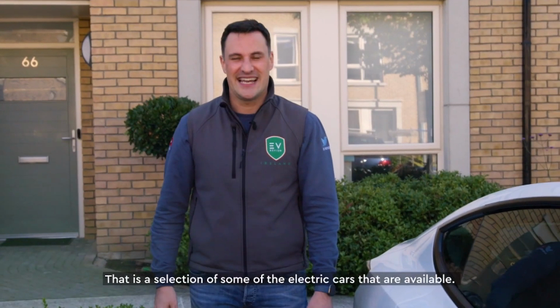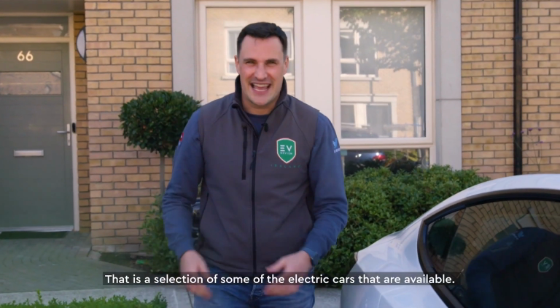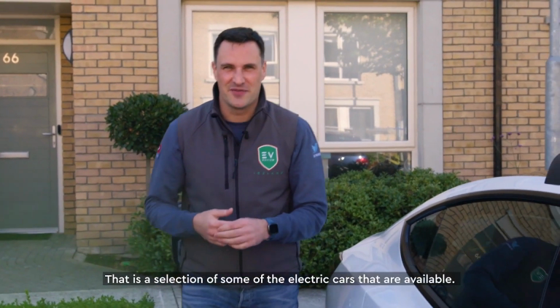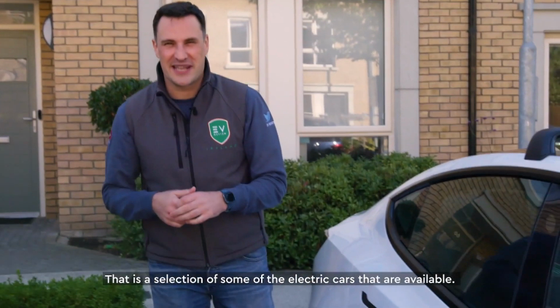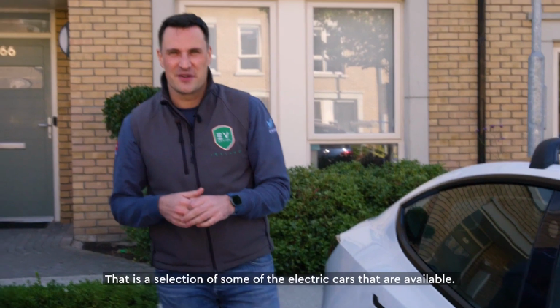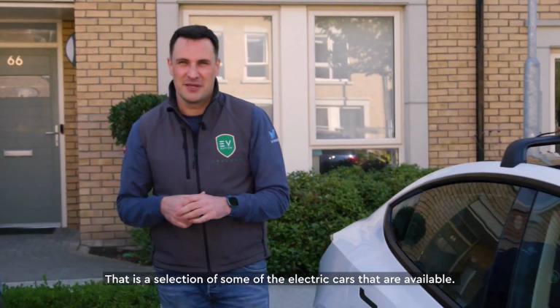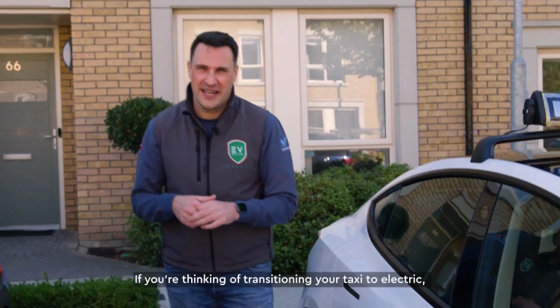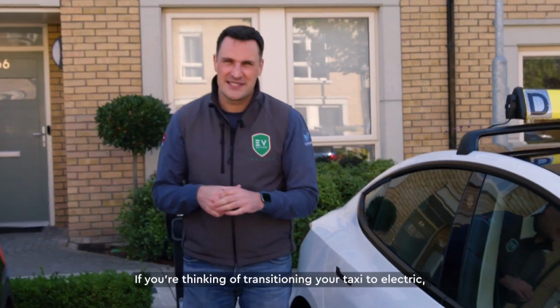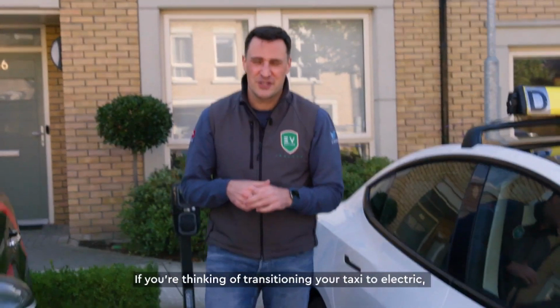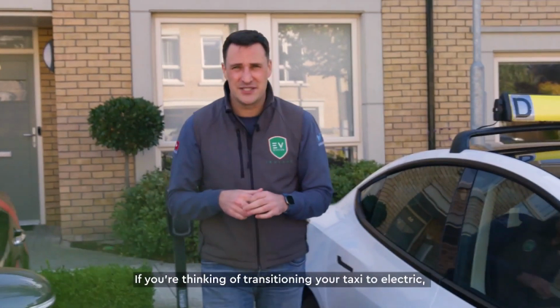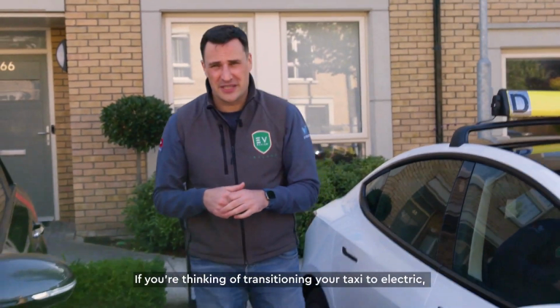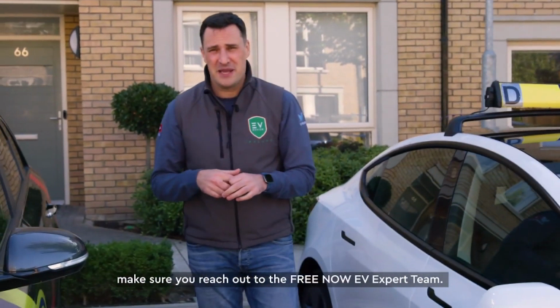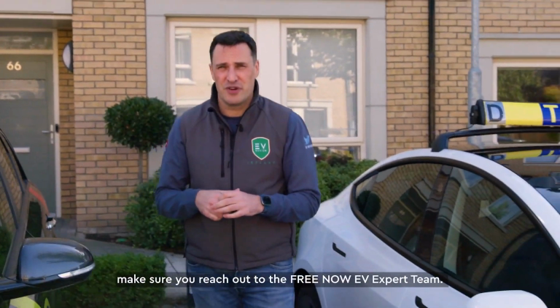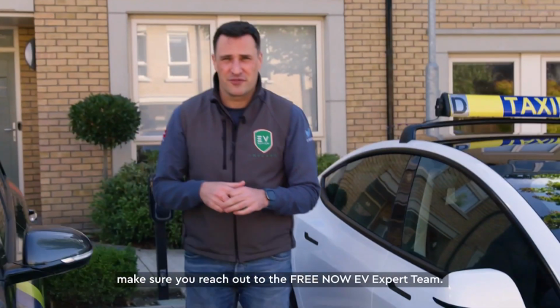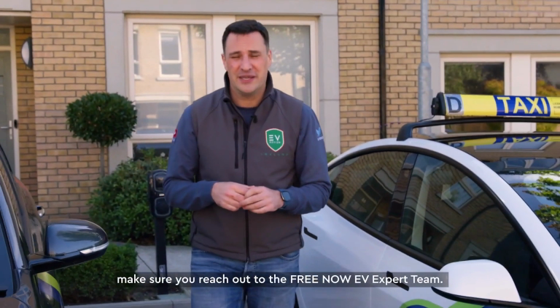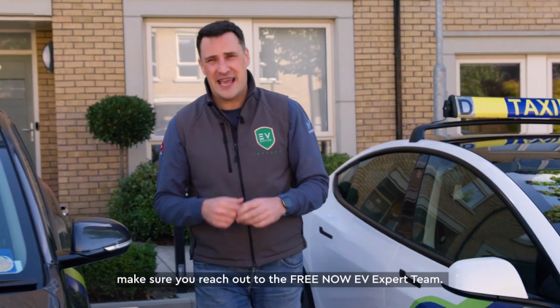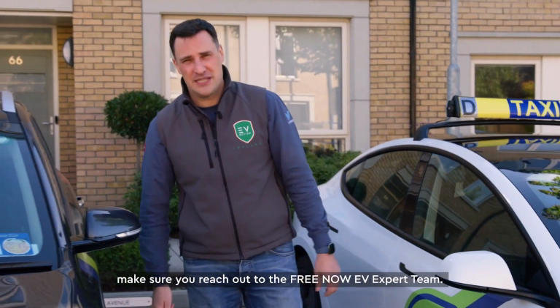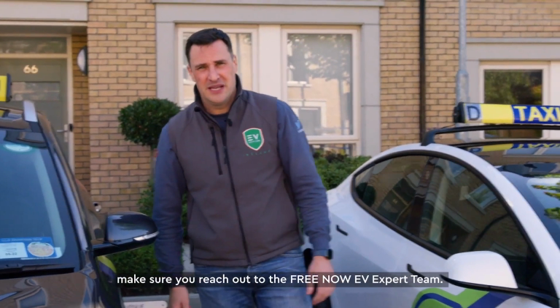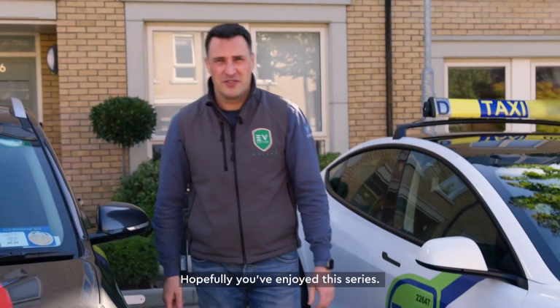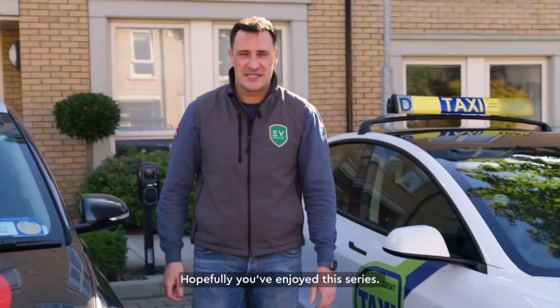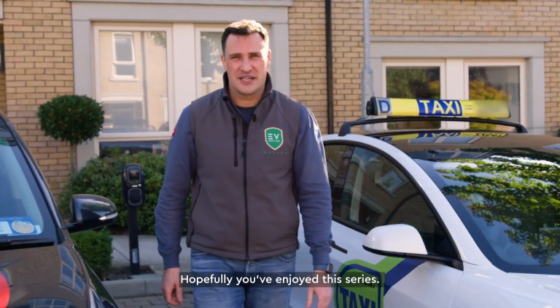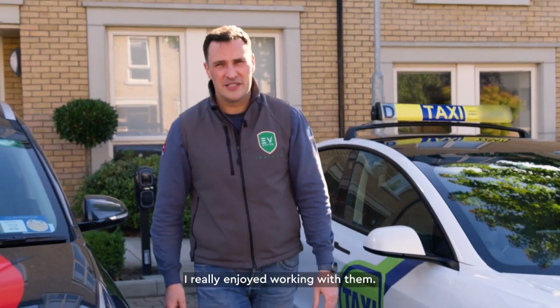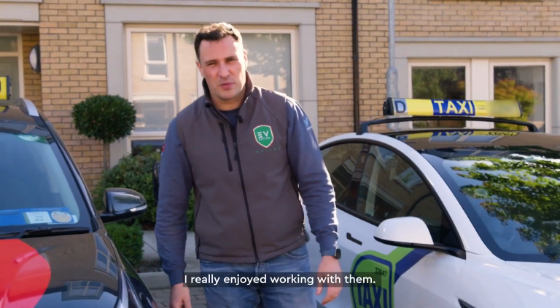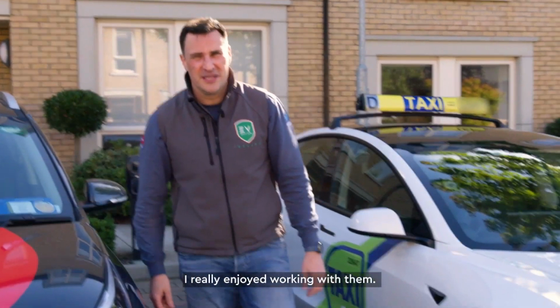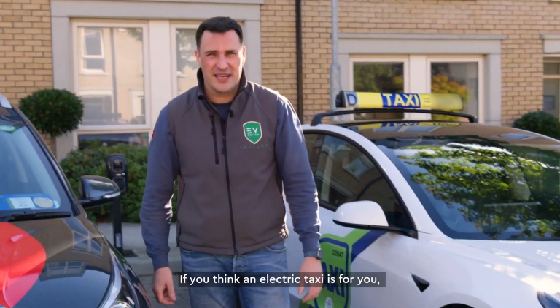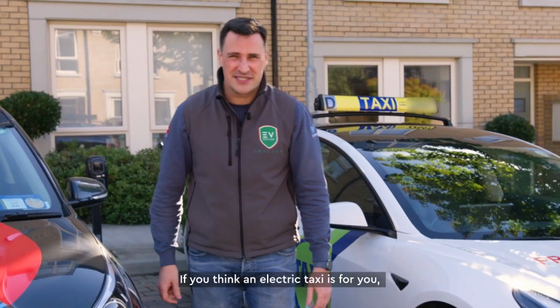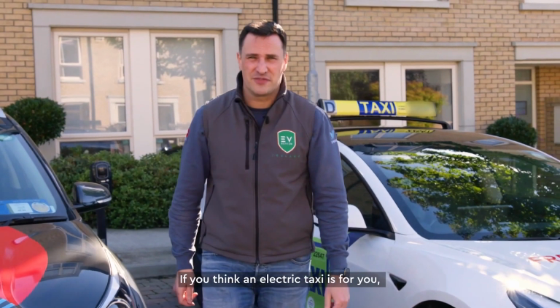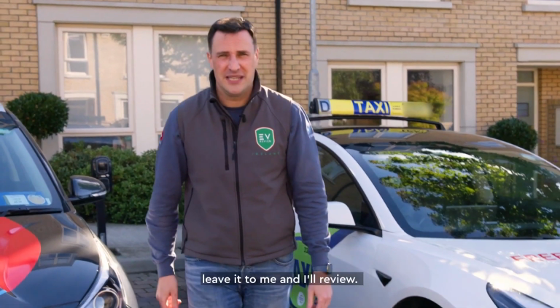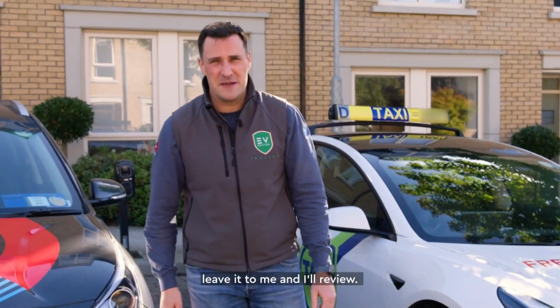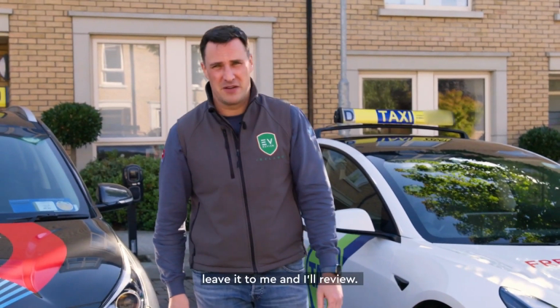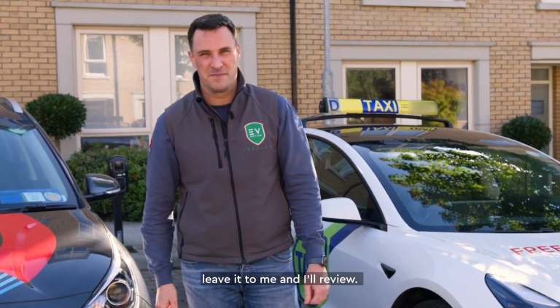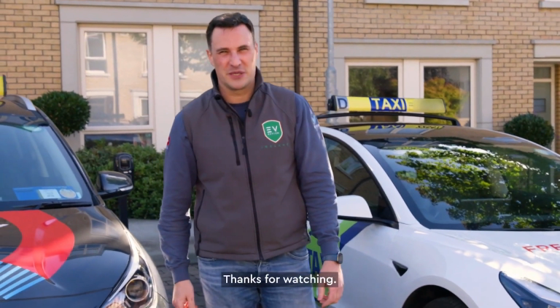That is a selection of some of the electric cars available if you're thinking of transitioning your taxi to electric. Make sure you reach out to the Freenow EV Expert team. Hopefully you've enjoyed this series — I've really enjoyed working with them. If you think an electric taxi is for you, leave a comment and I'll review it. Thanks for watching.